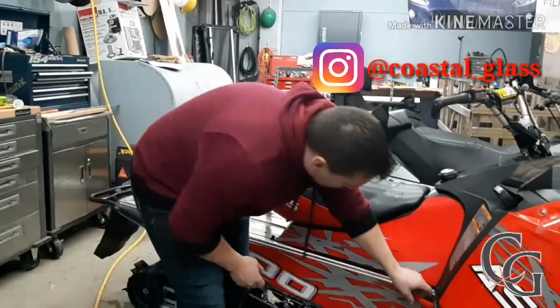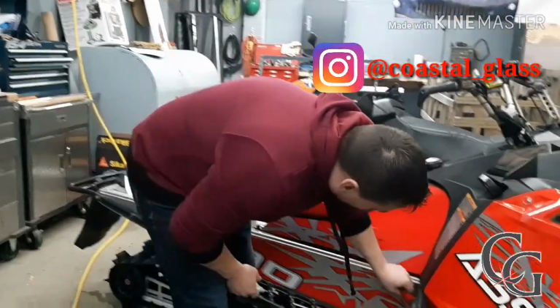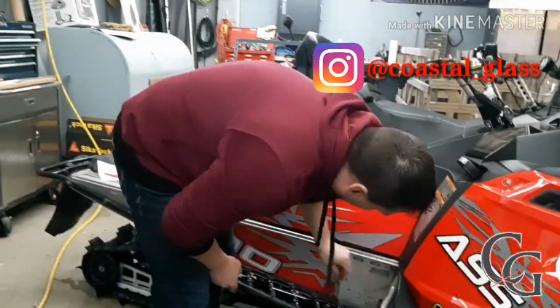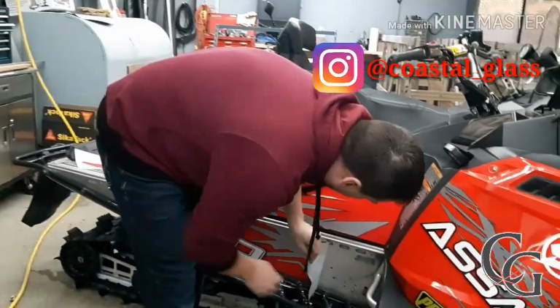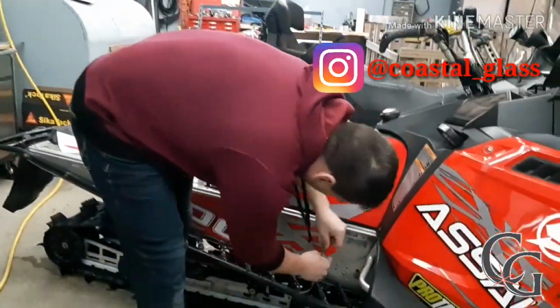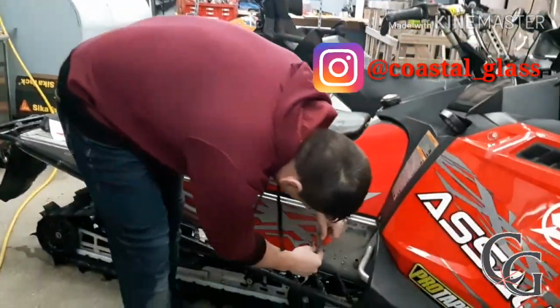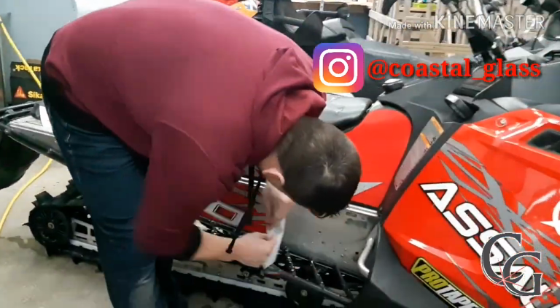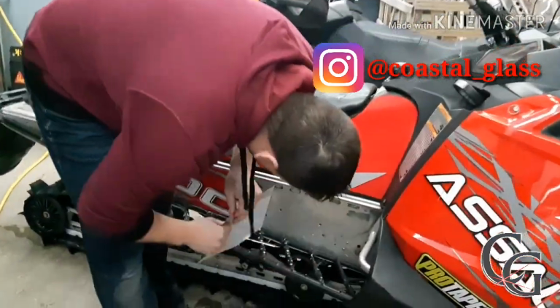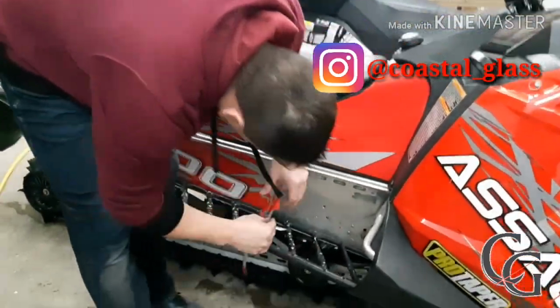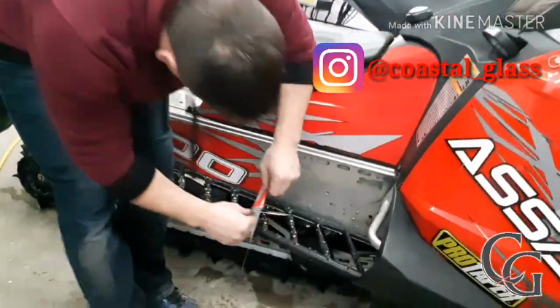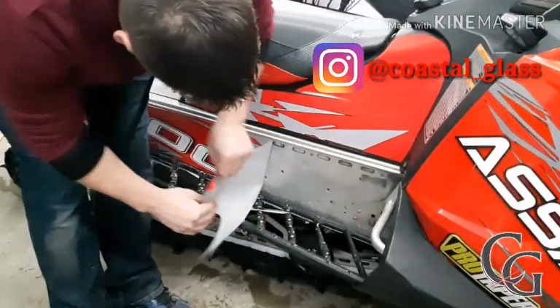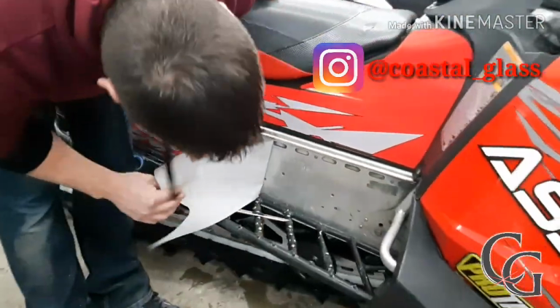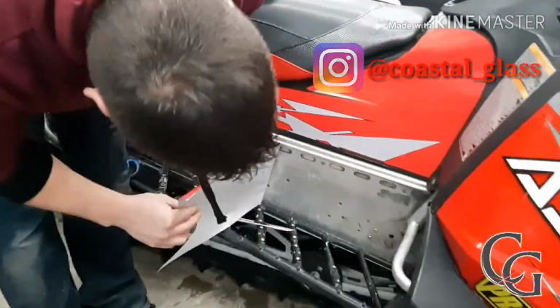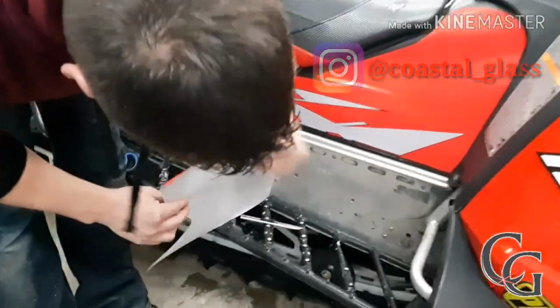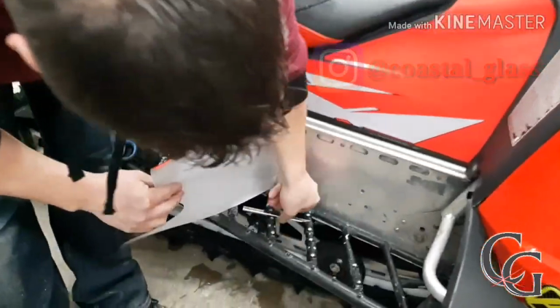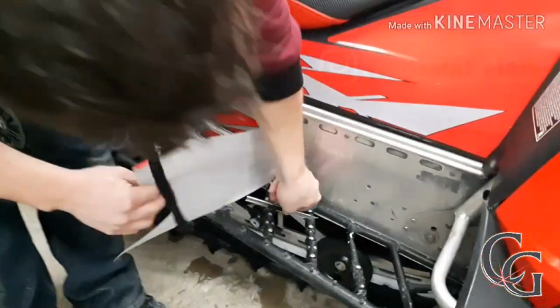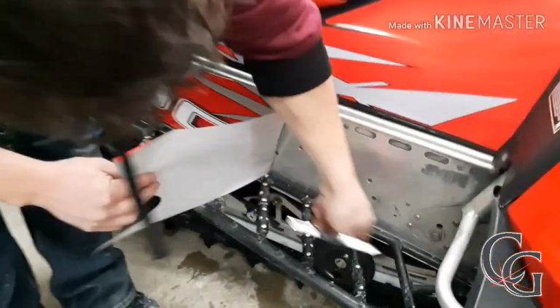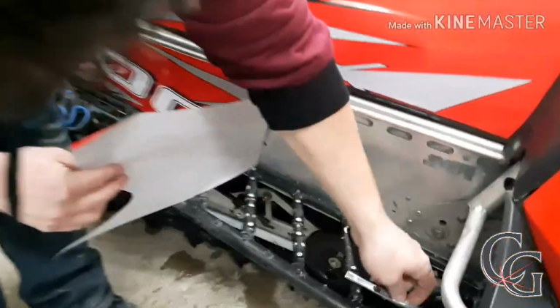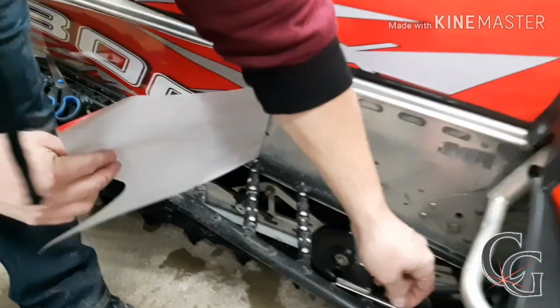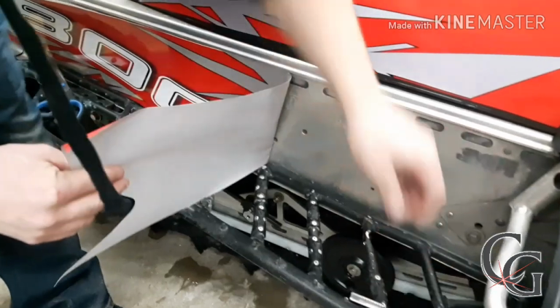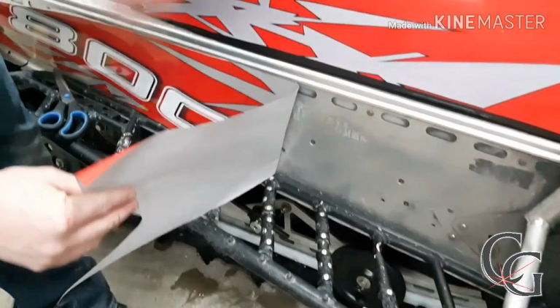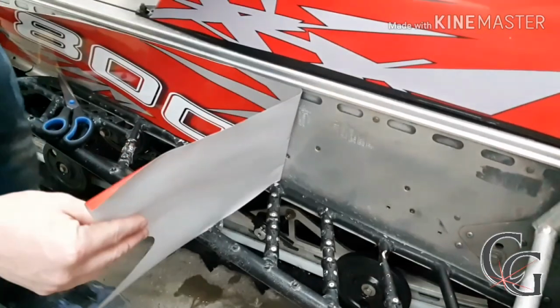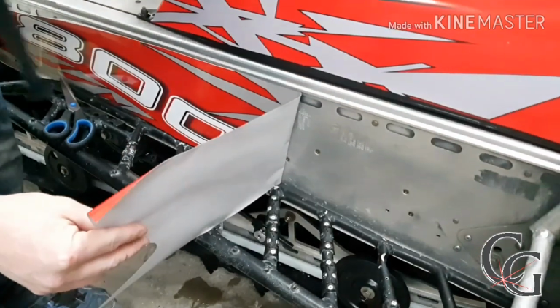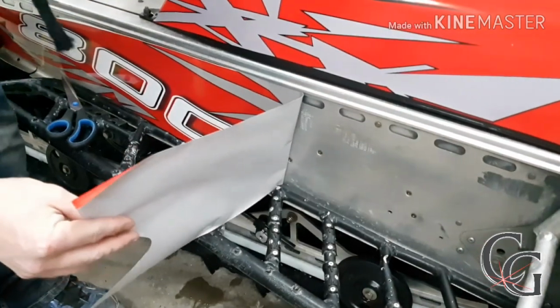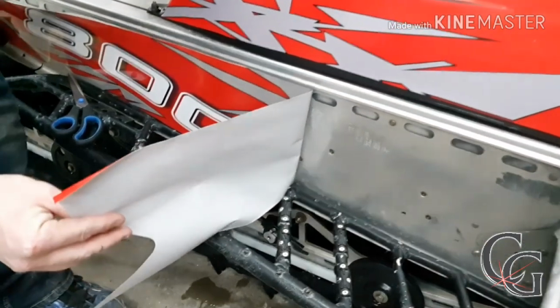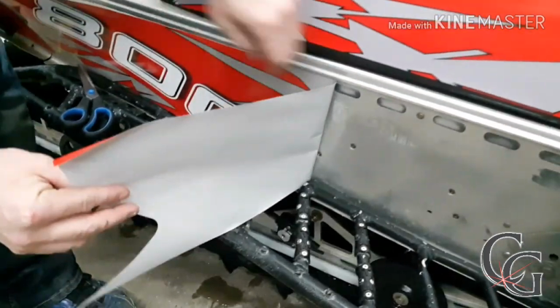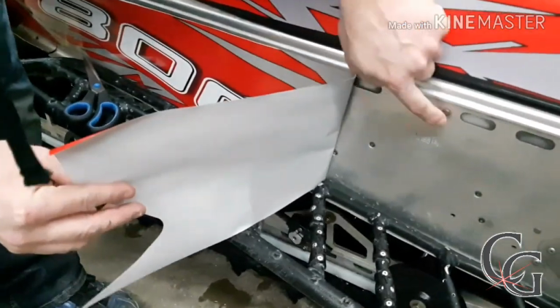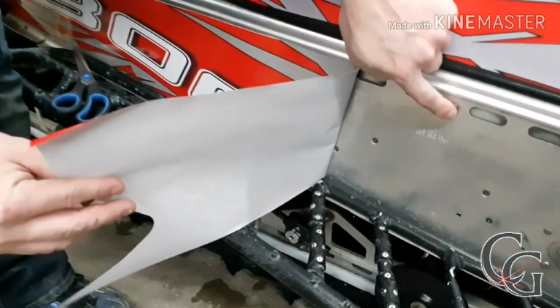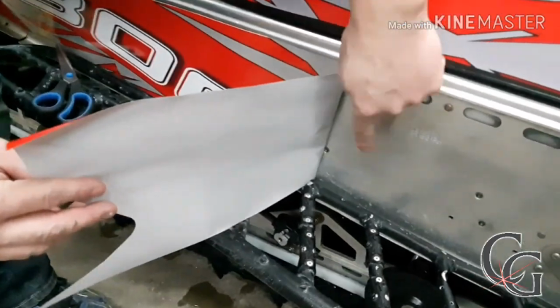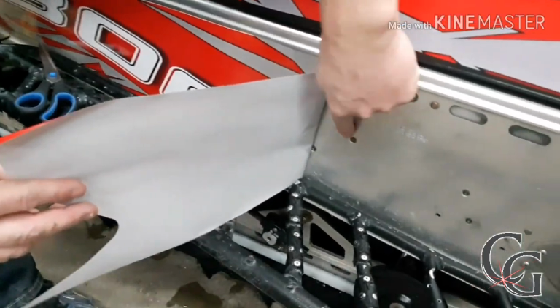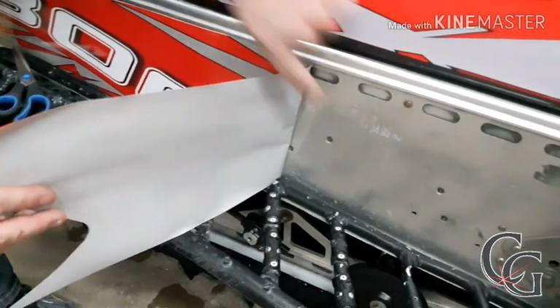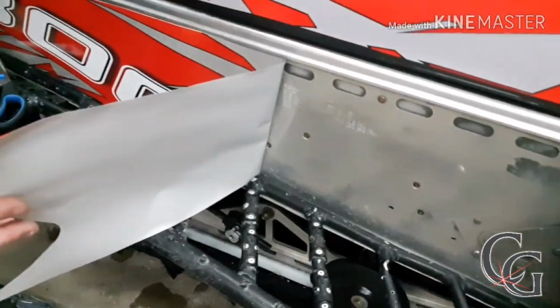So here we already have it started and stuck on, and there are rivets here. I'm not sure if the camera is going to be able to pick all this up, but you can see how there are scattered rivets here.